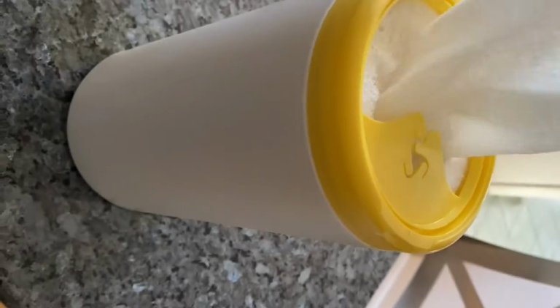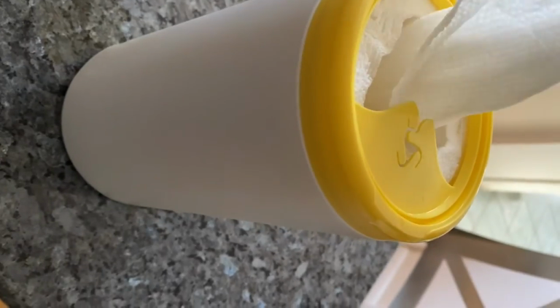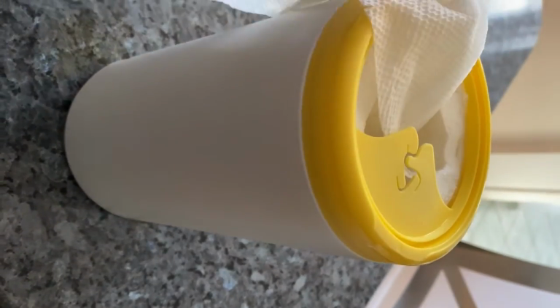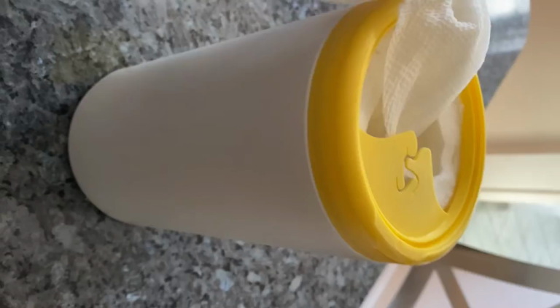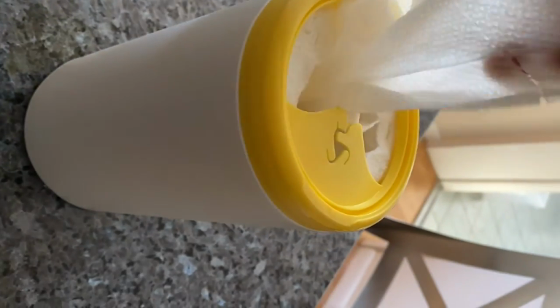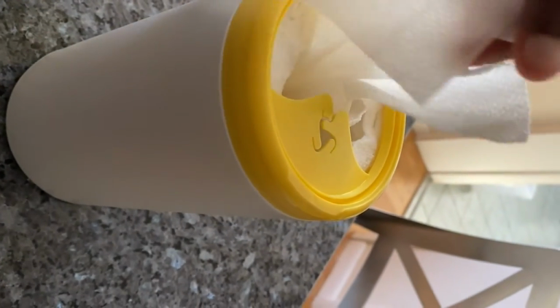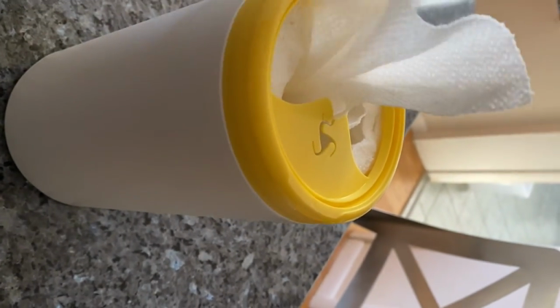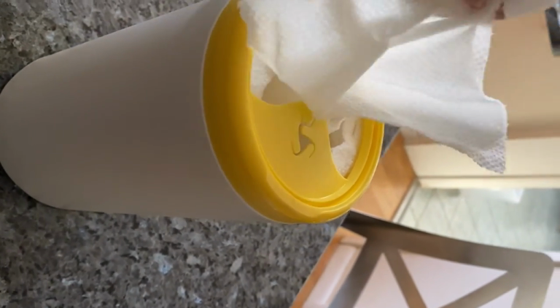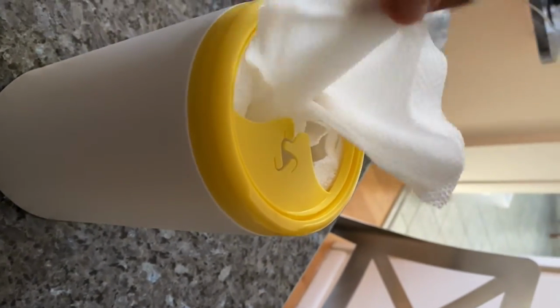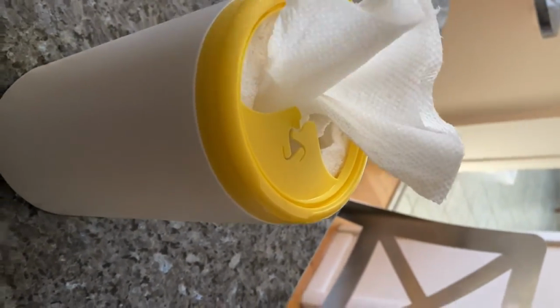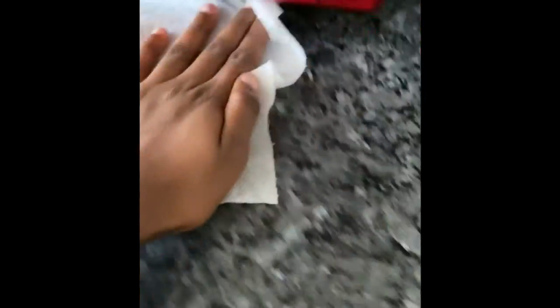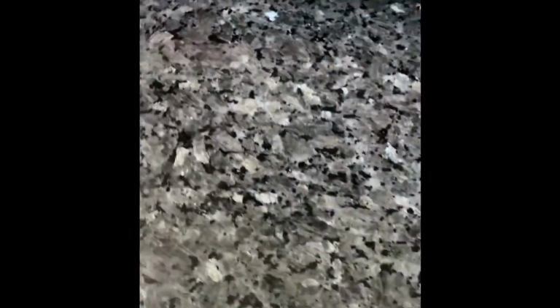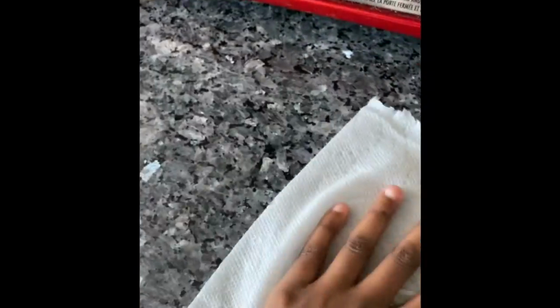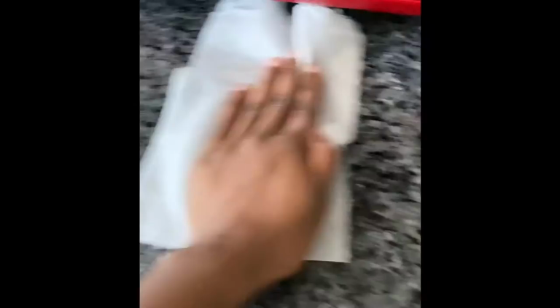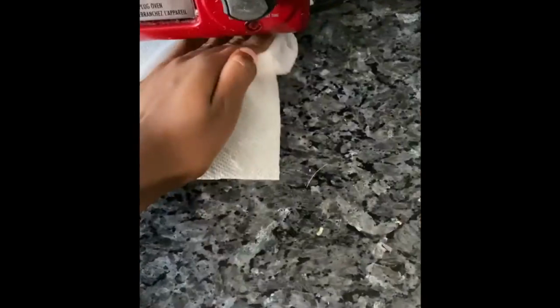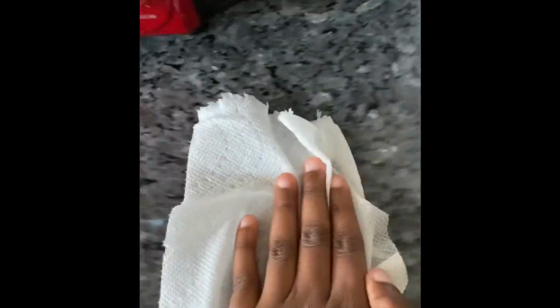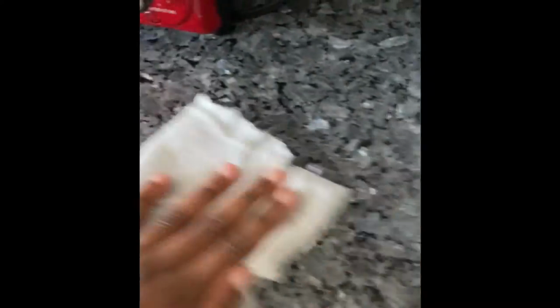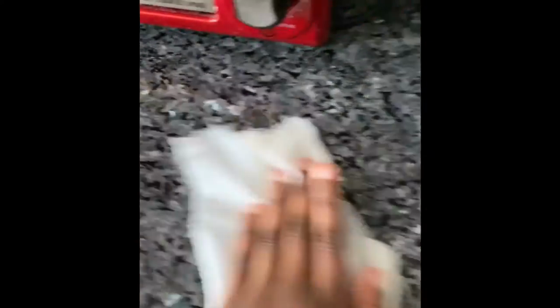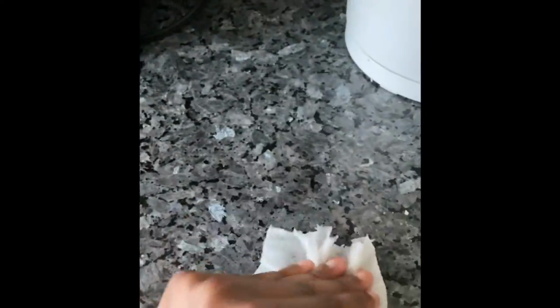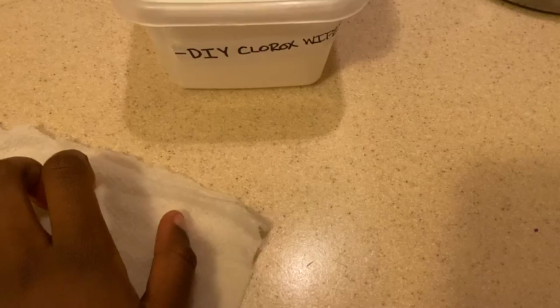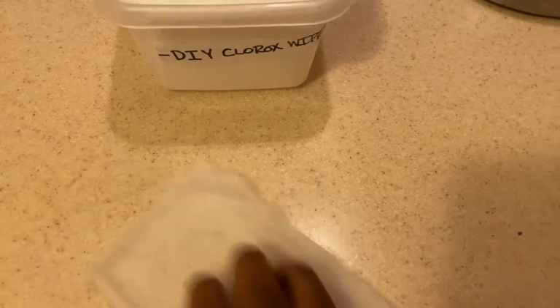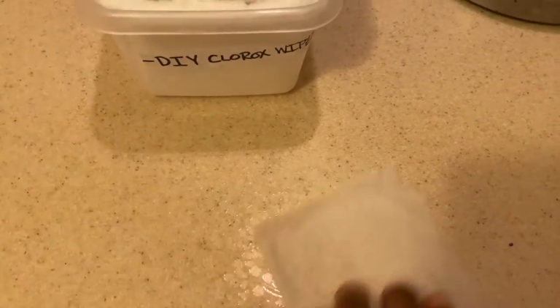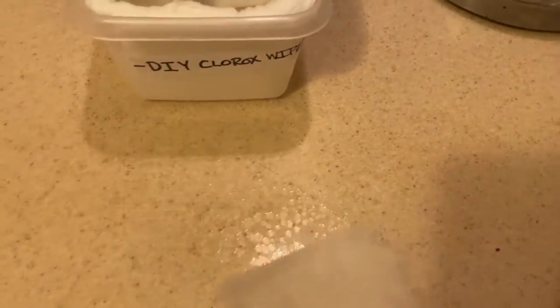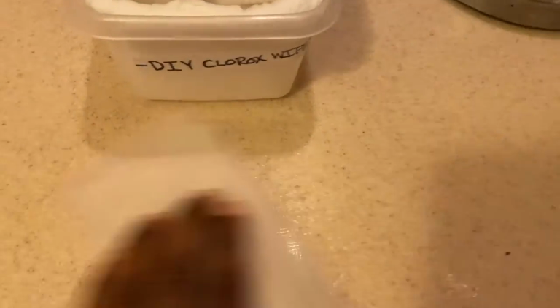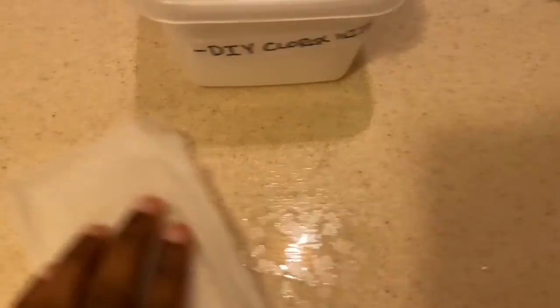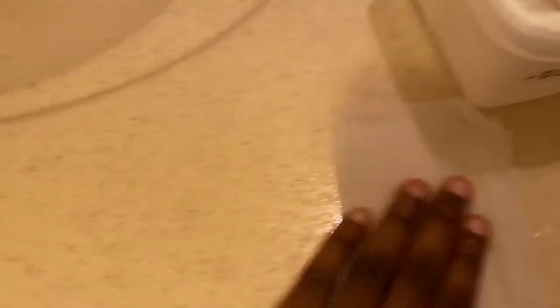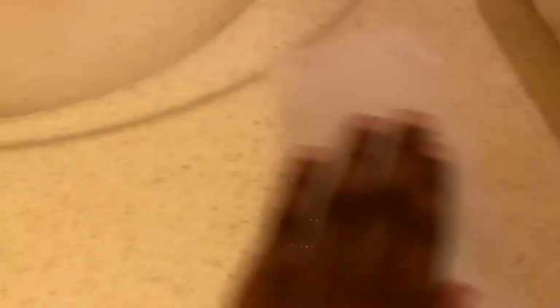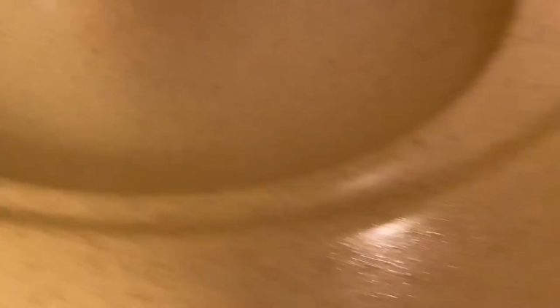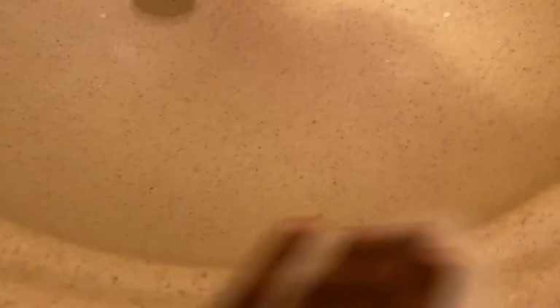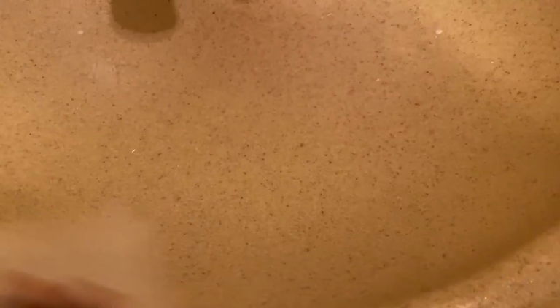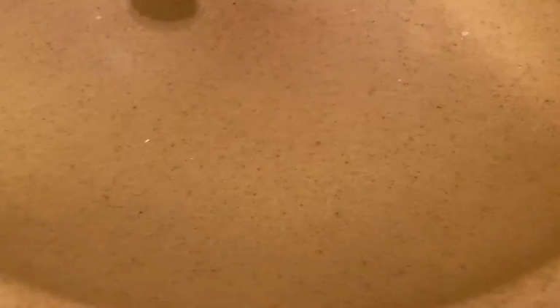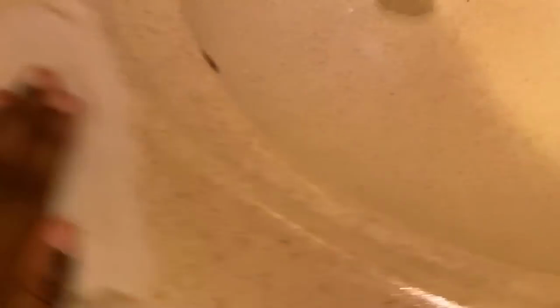My family really needed wipes in the kitchen so I decided to make my own. Right now in our house there are no Clorox wipes whatsoever, and I use these DIY wipes to clean the bathroom counter, mirrors, doorknobs, basically the whole house.